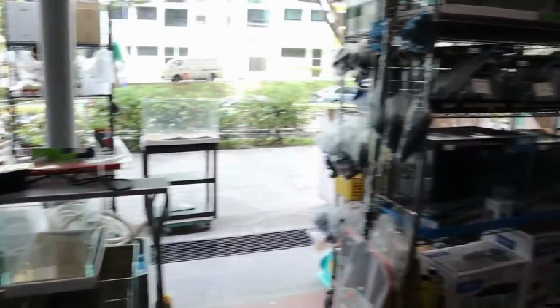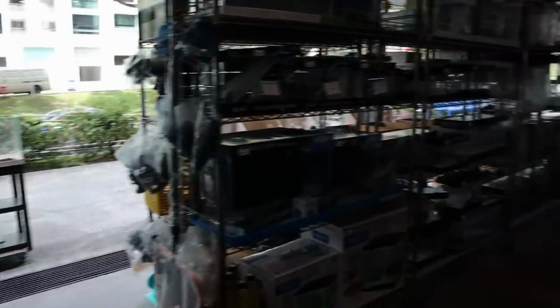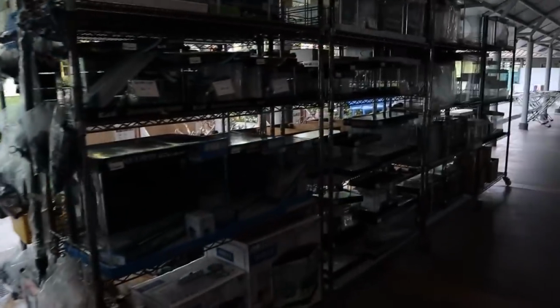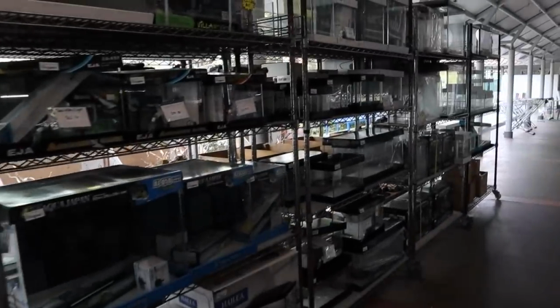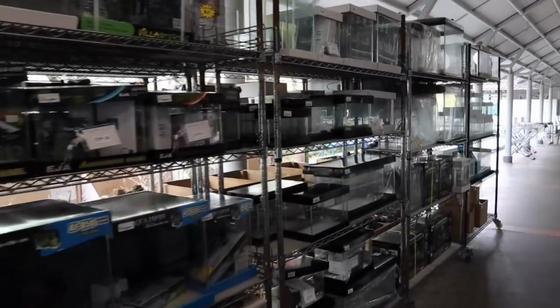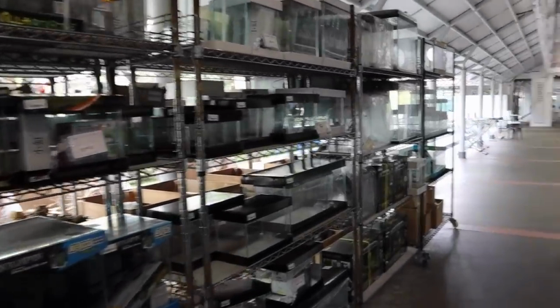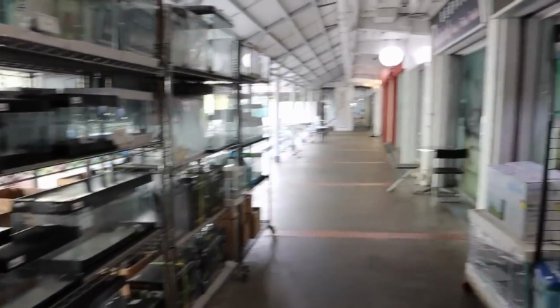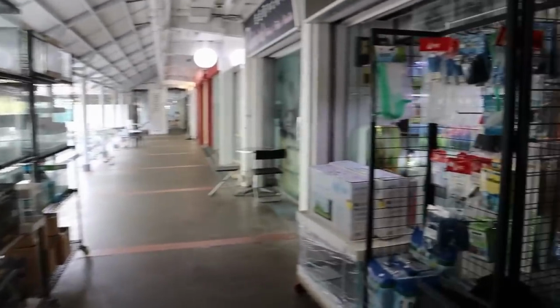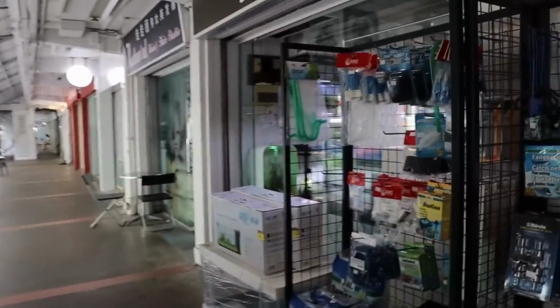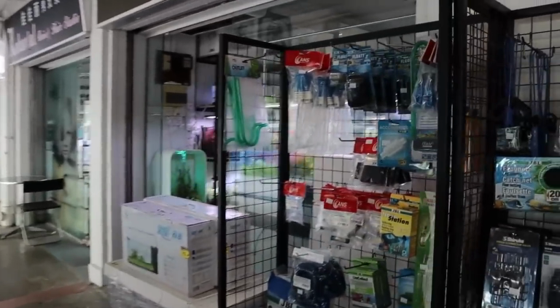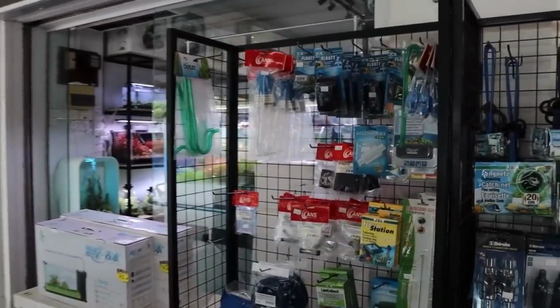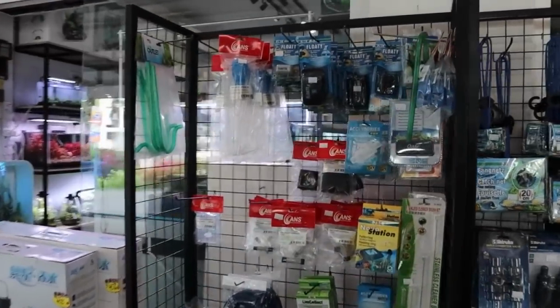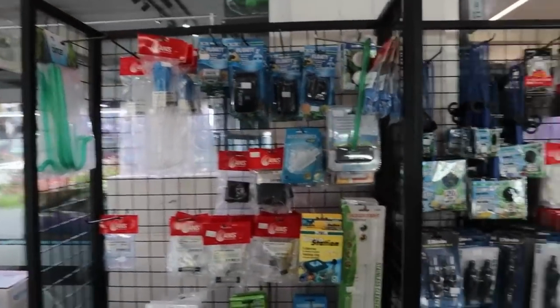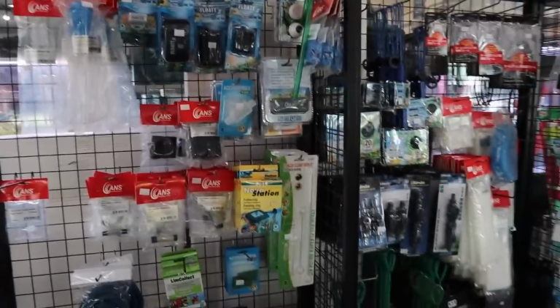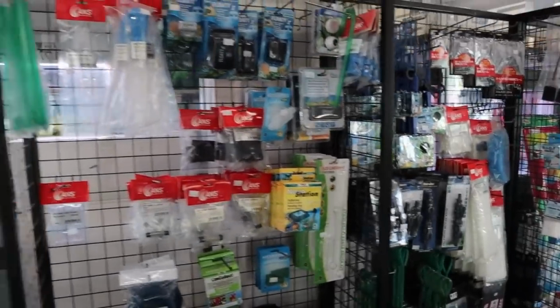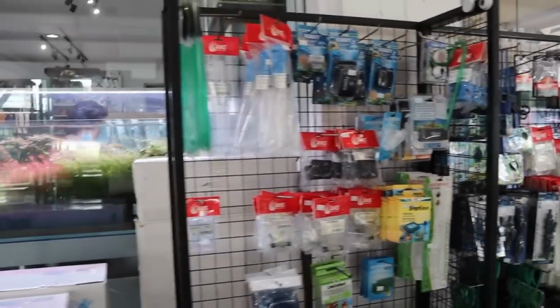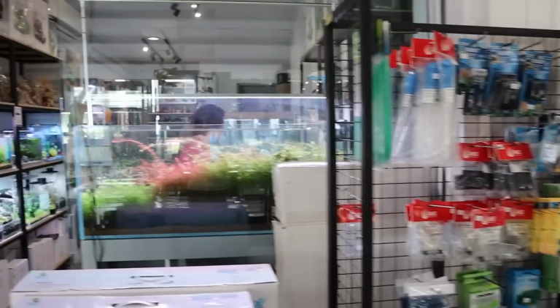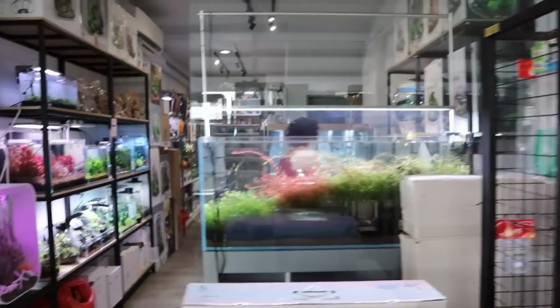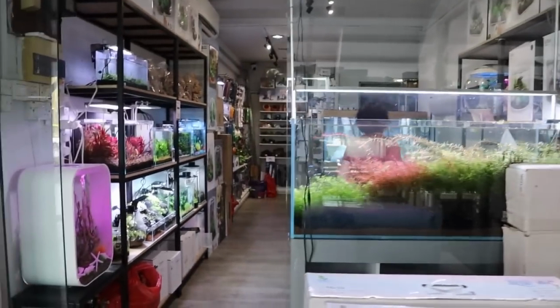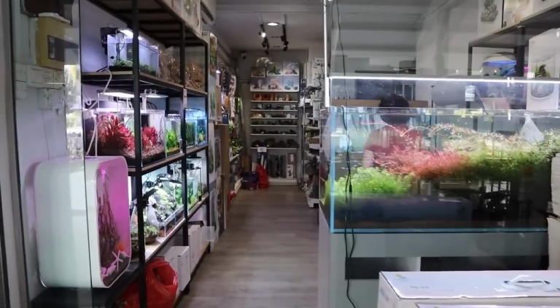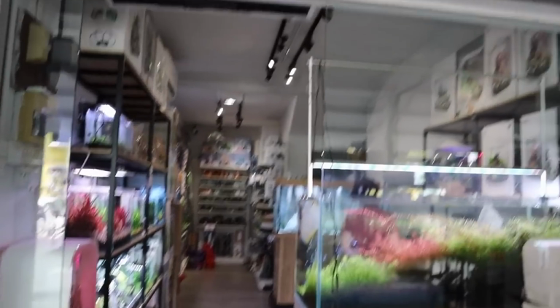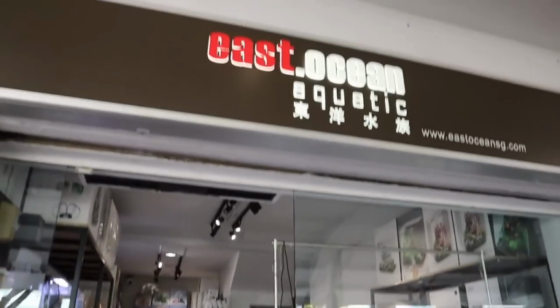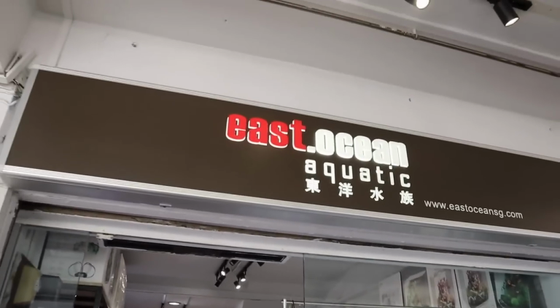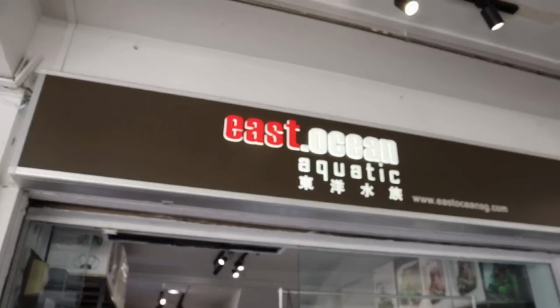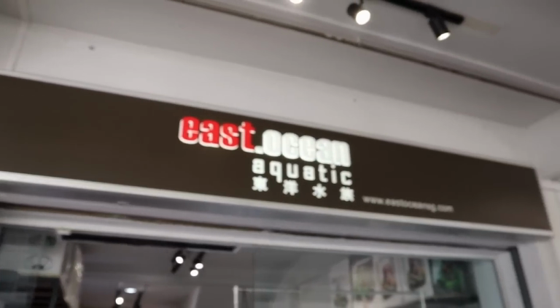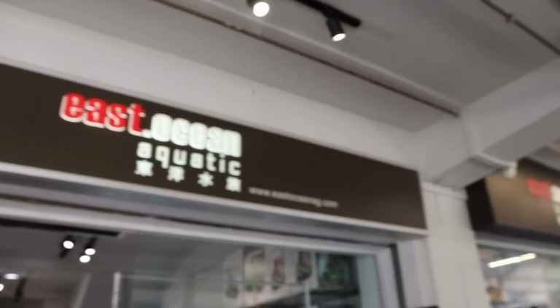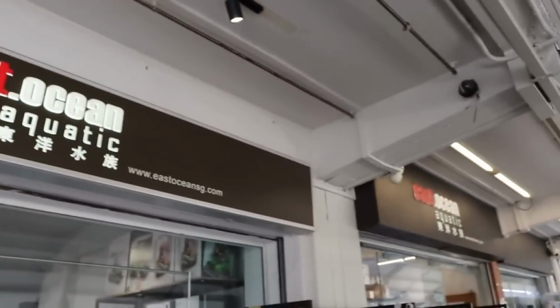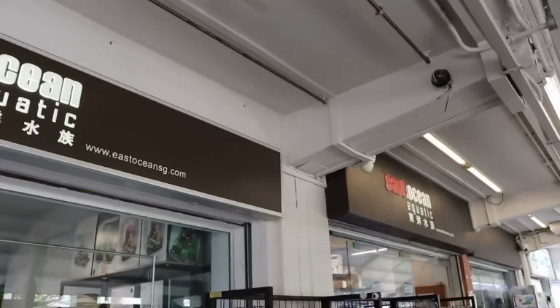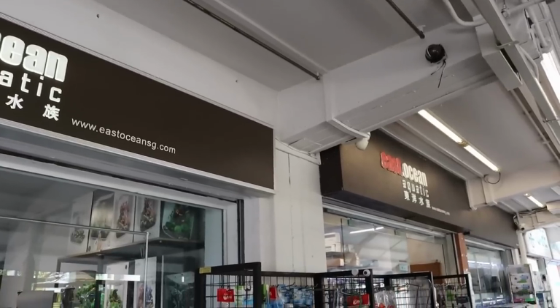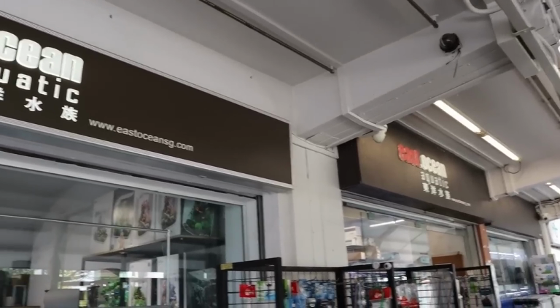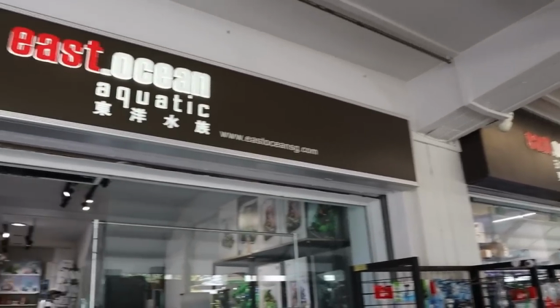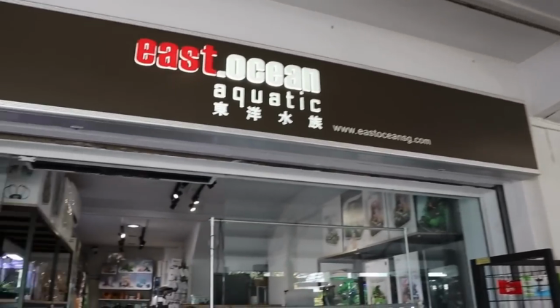And of course you've got the tank sets with the stands, and then more tanks over here. And then this is a little bonus — because this is a side store, it's still the same East Ocean. They've got two East Oceans, so let's take a quick look in this little store.